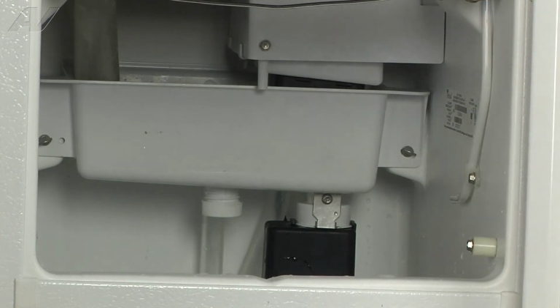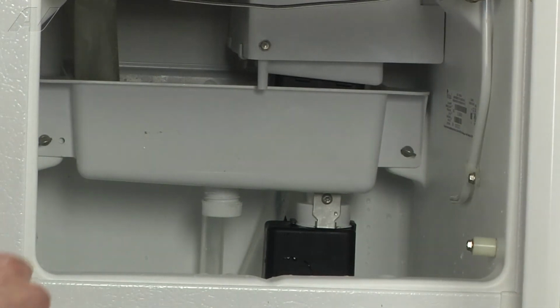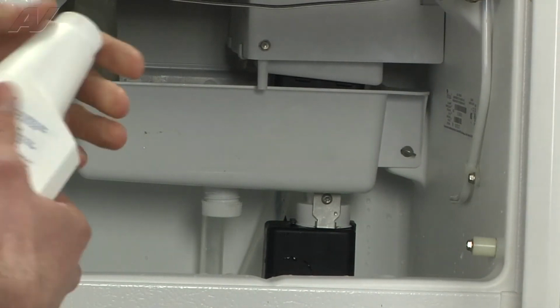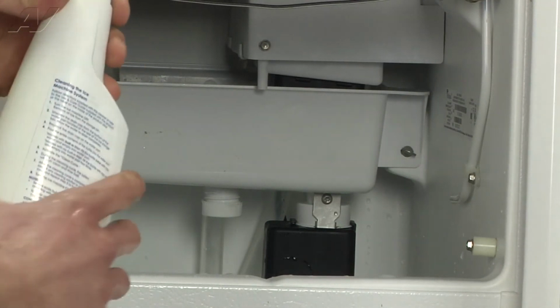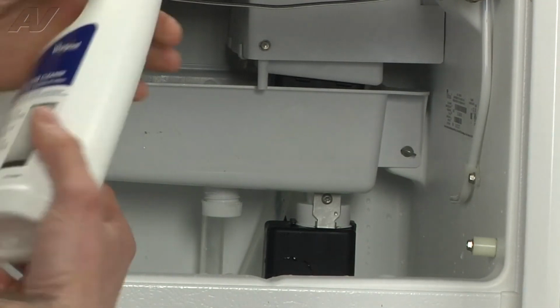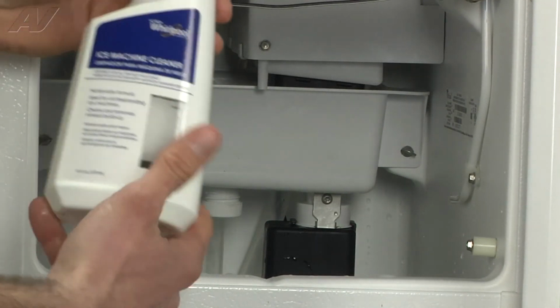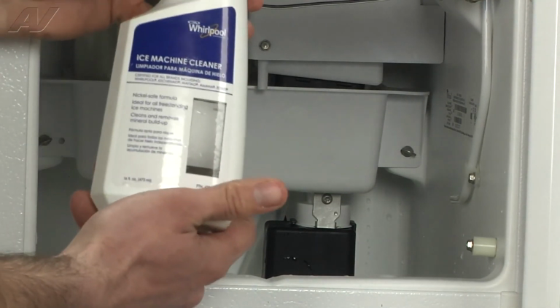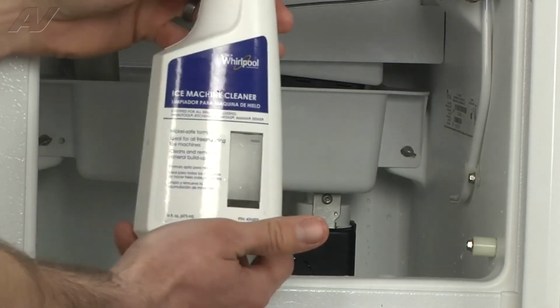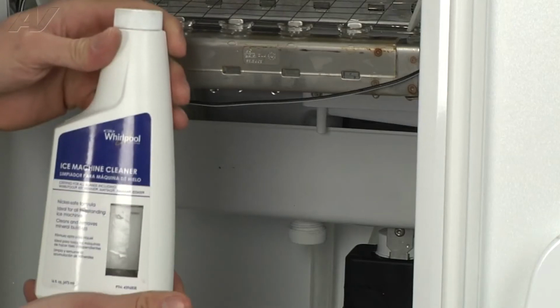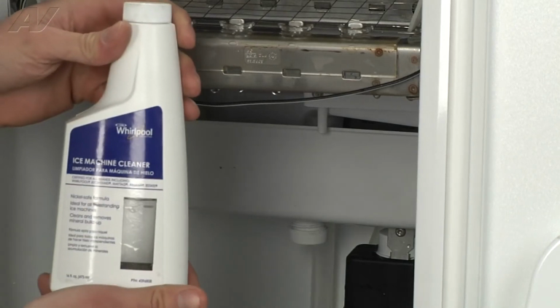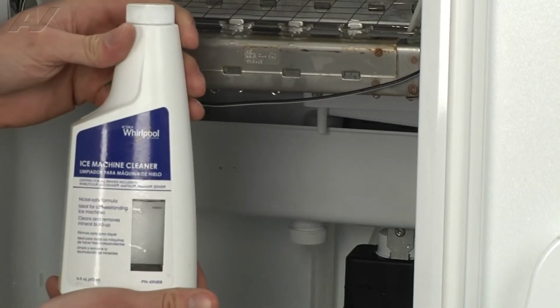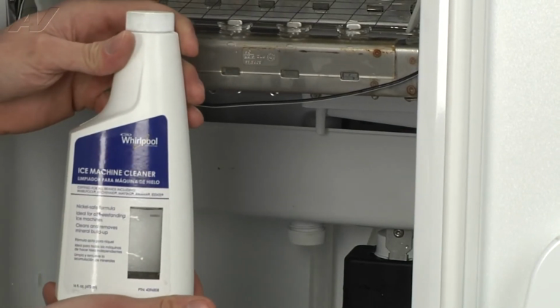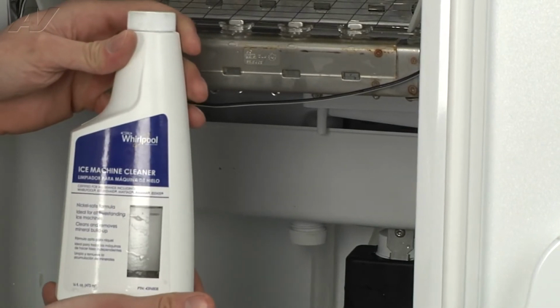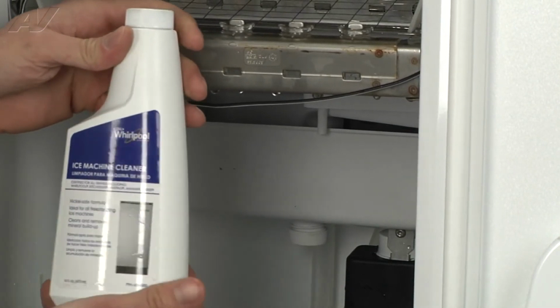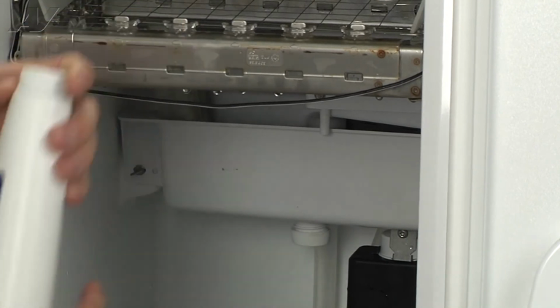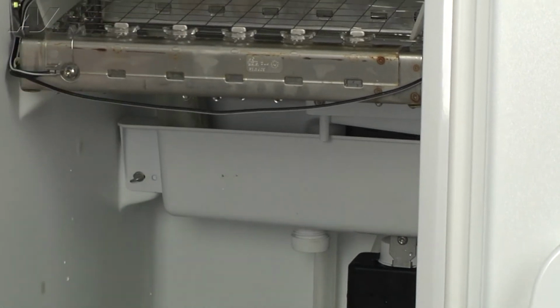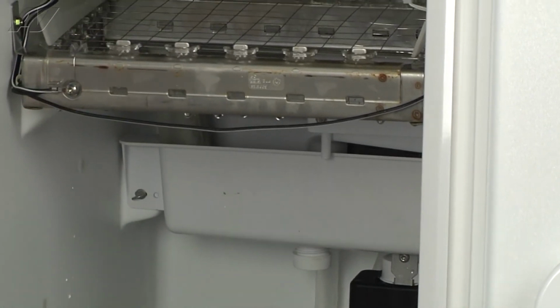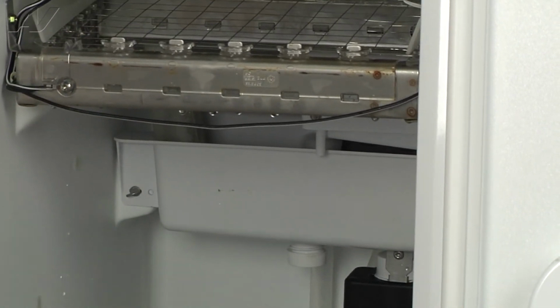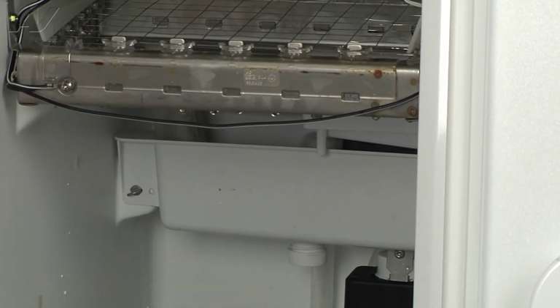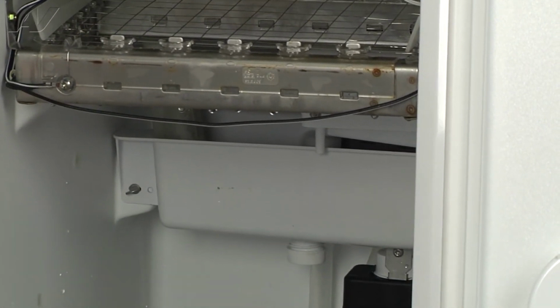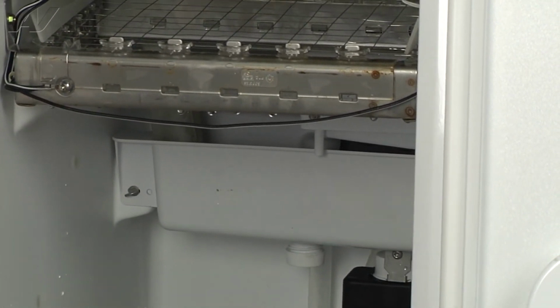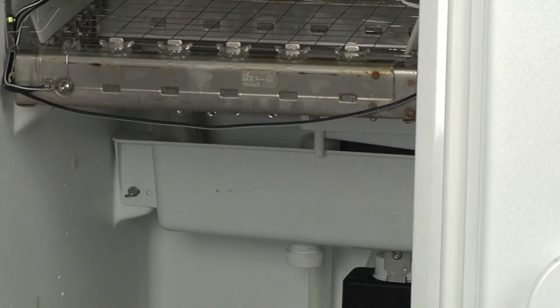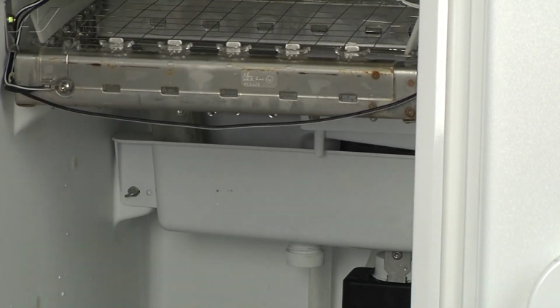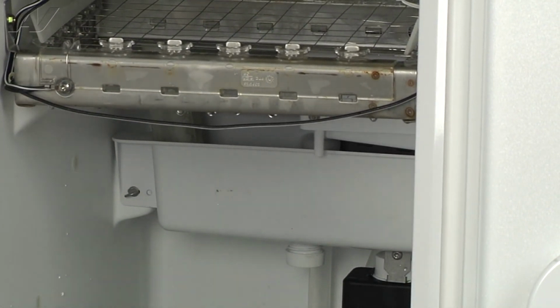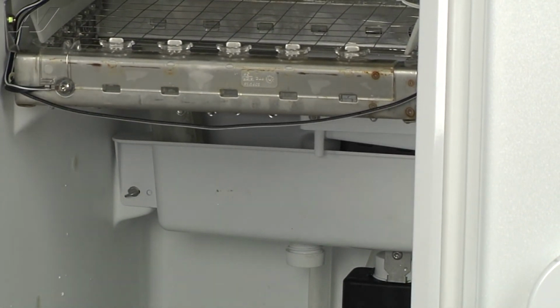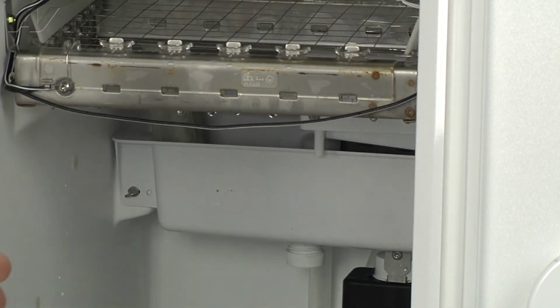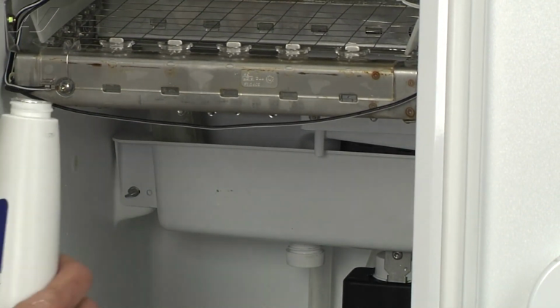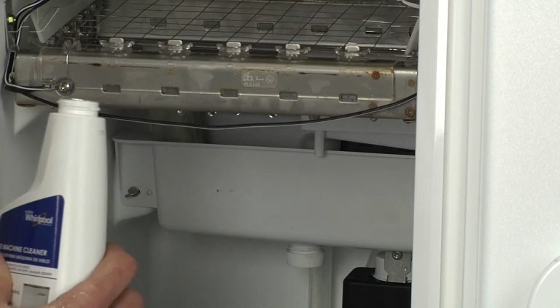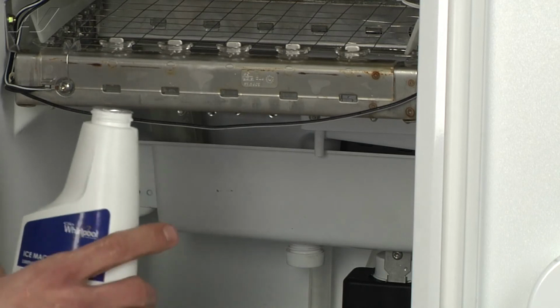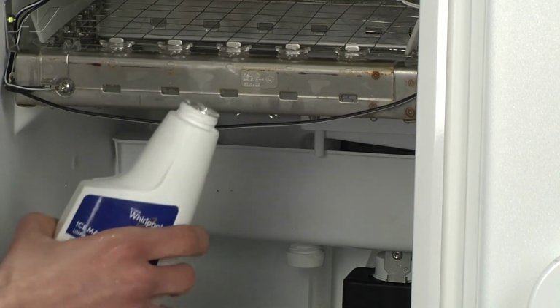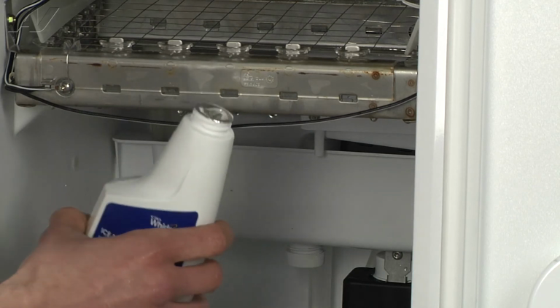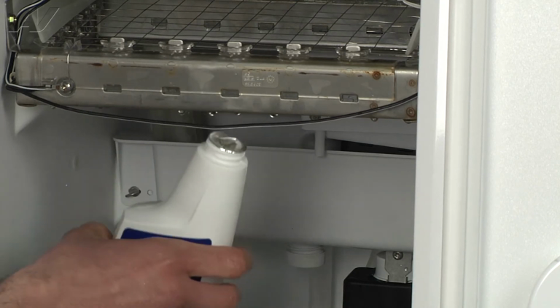Now at this point you're going to take the bottle of your ice machine cleaner and just pour the entire contents into the pan.